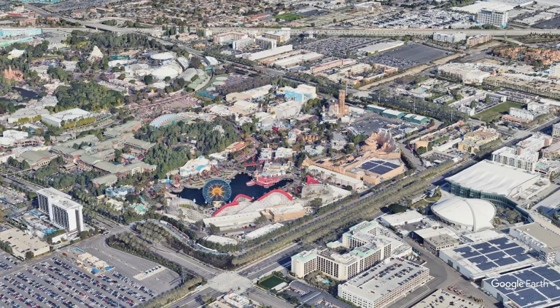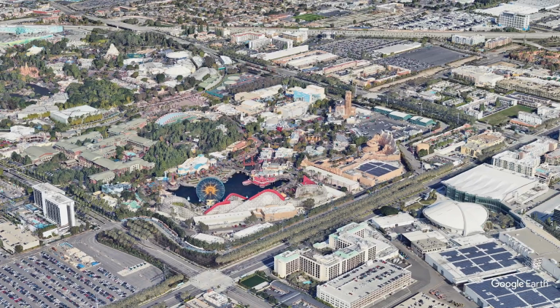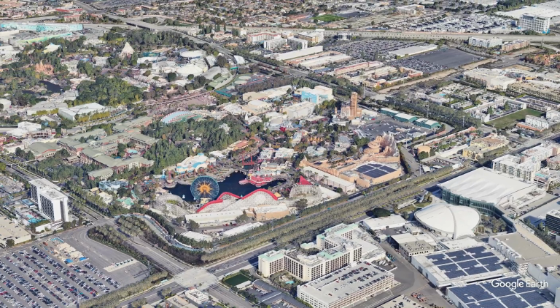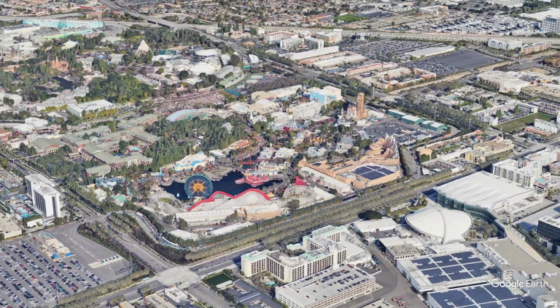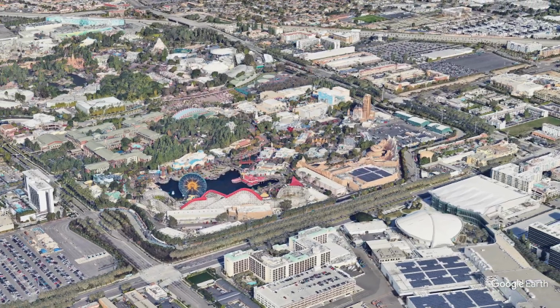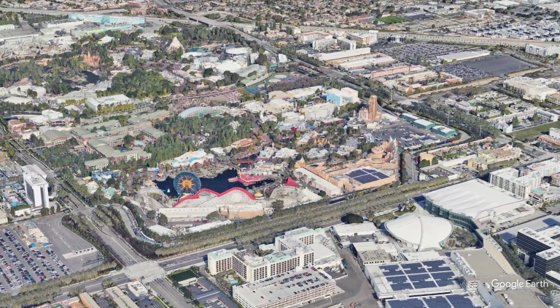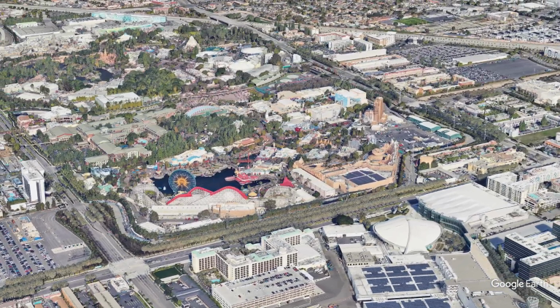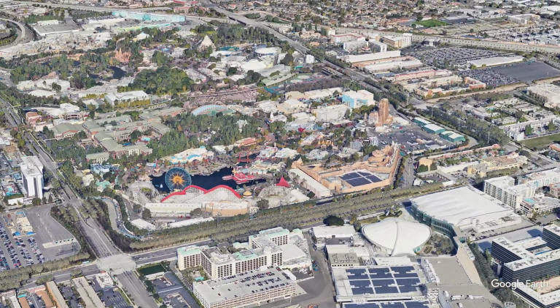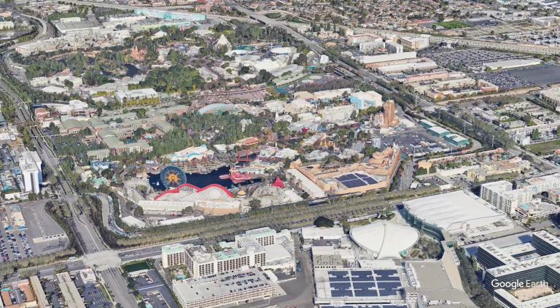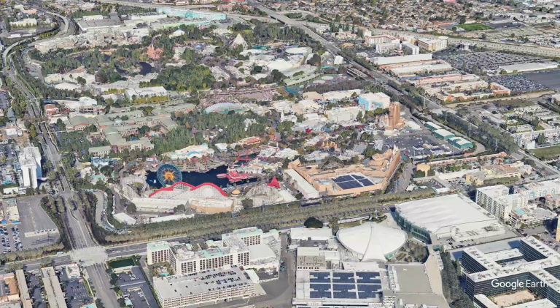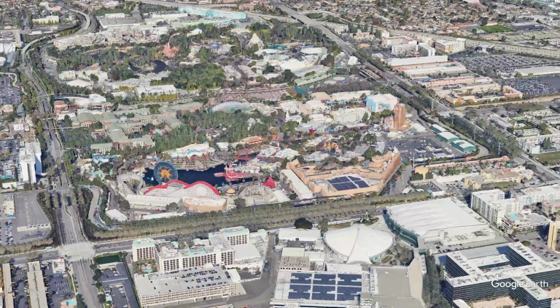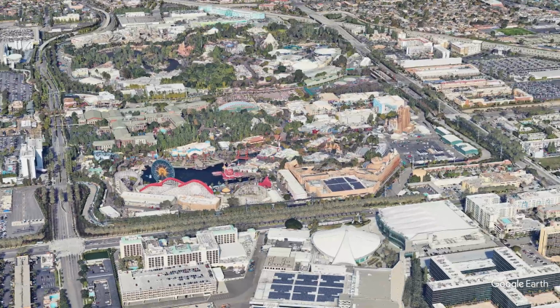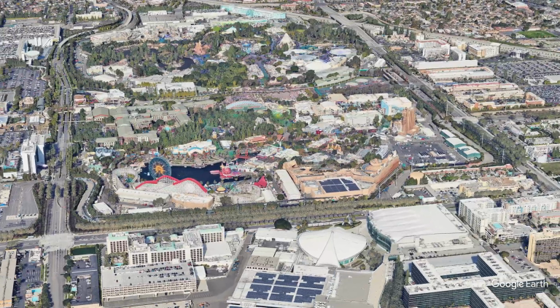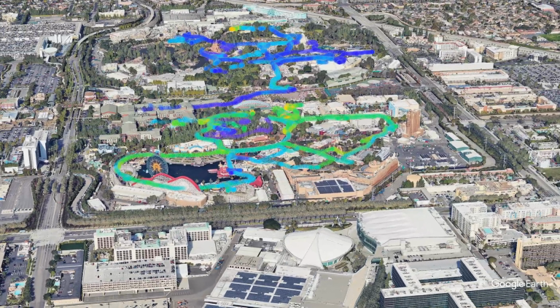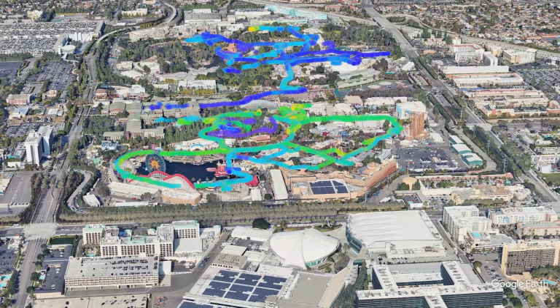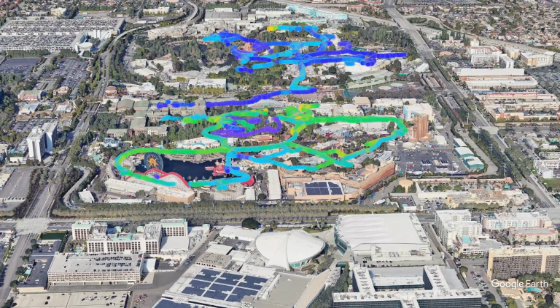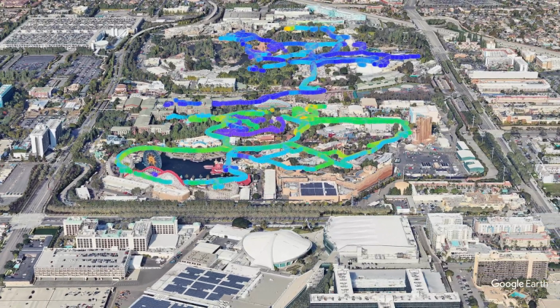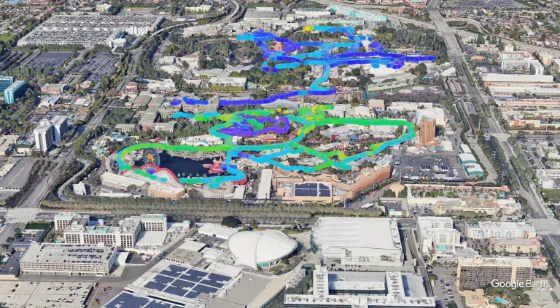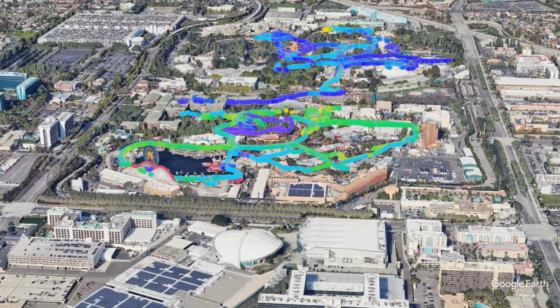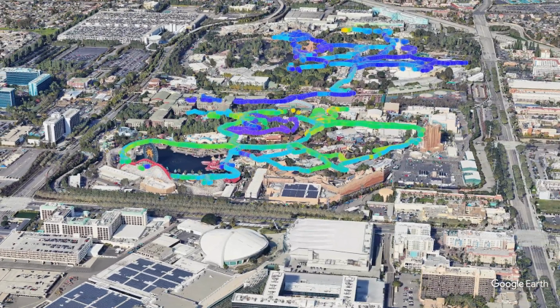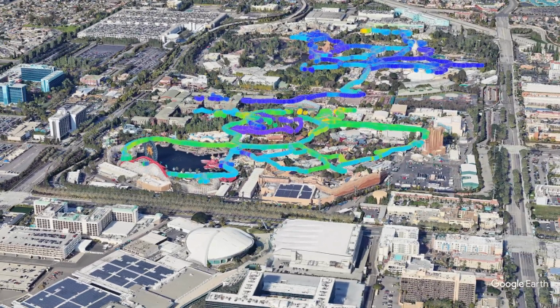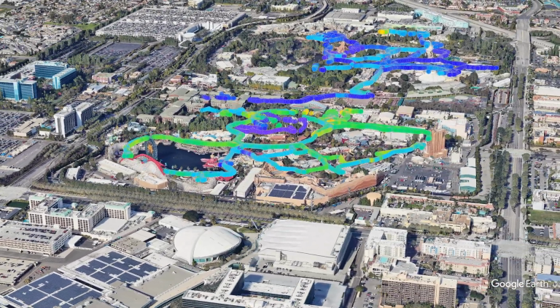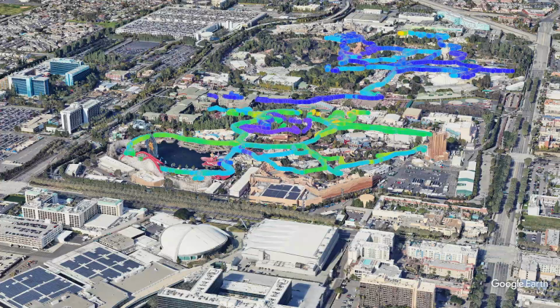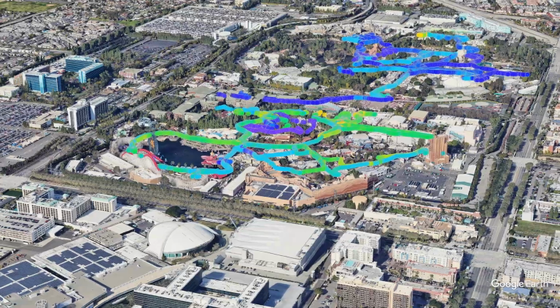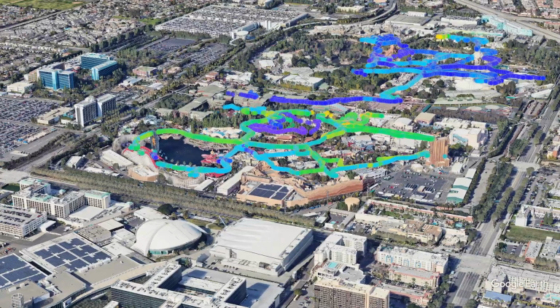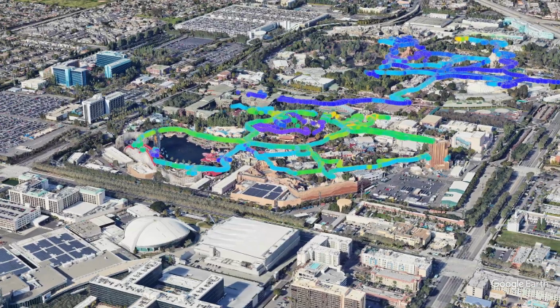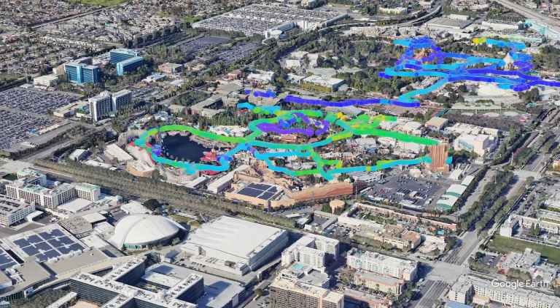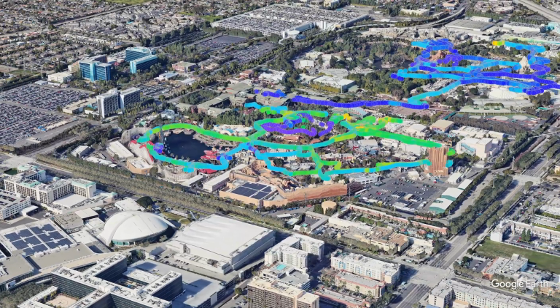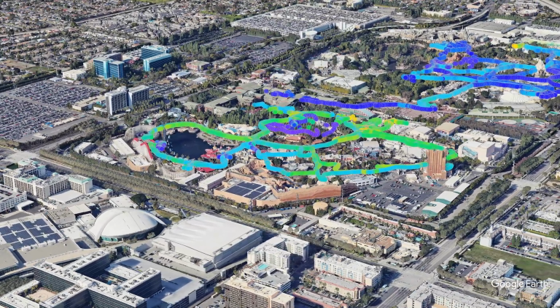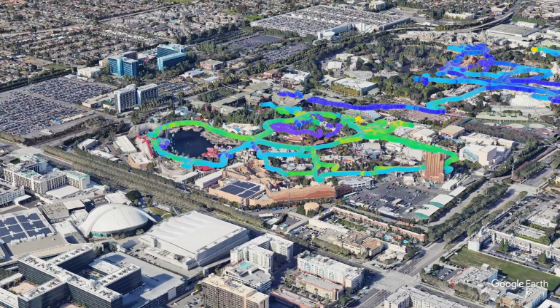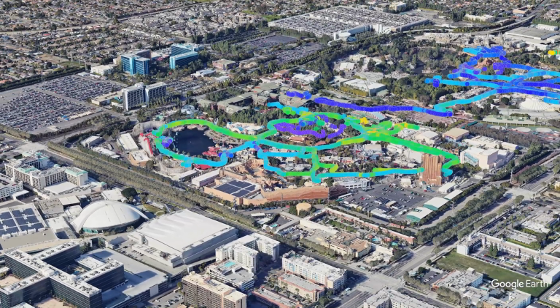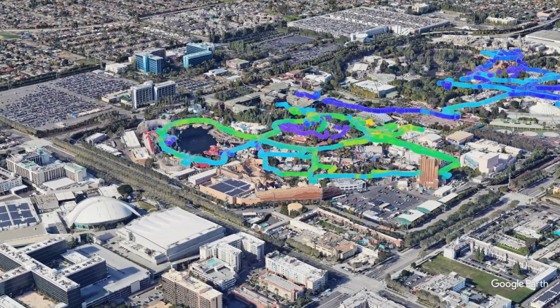California Adventure also had an increased level of radiation throughout the entire park, and this might also have something to do with the building materials they selected. Again, nothing dangerous, nothing harmful.